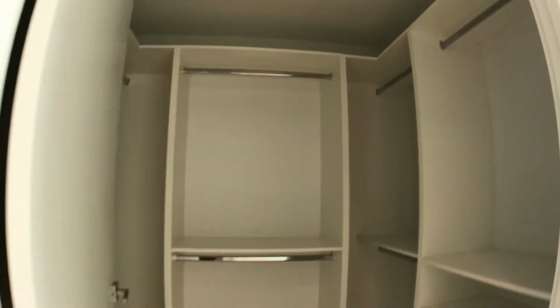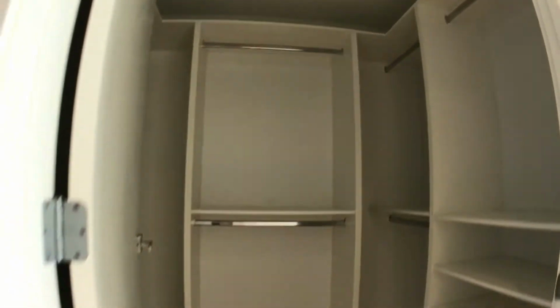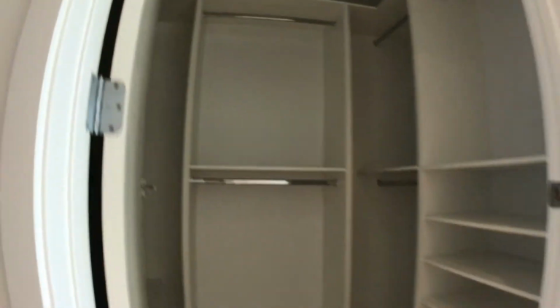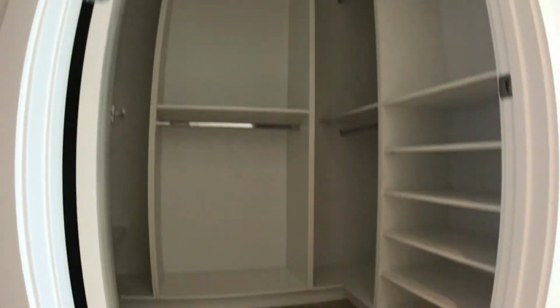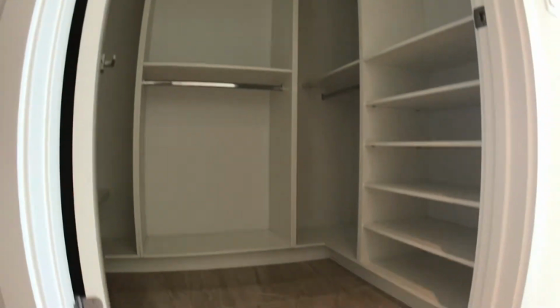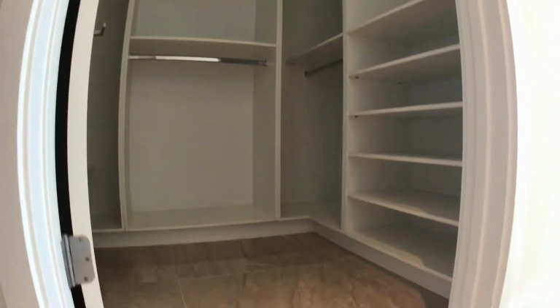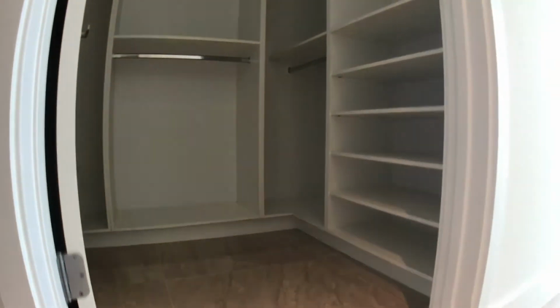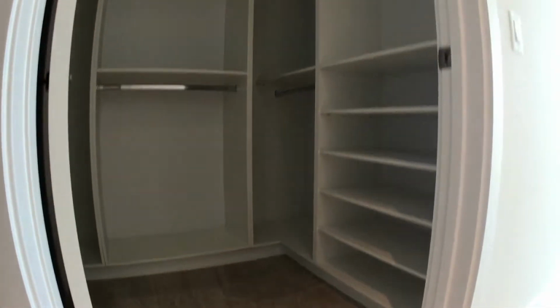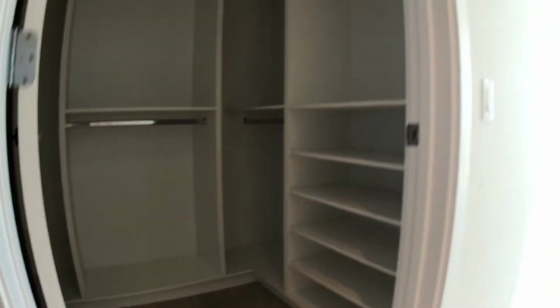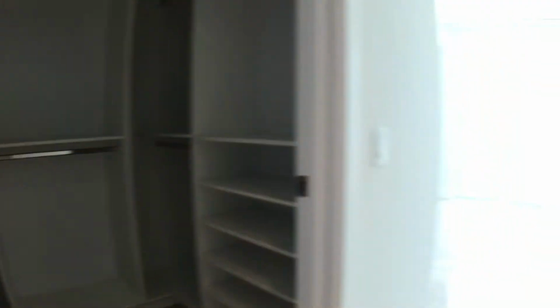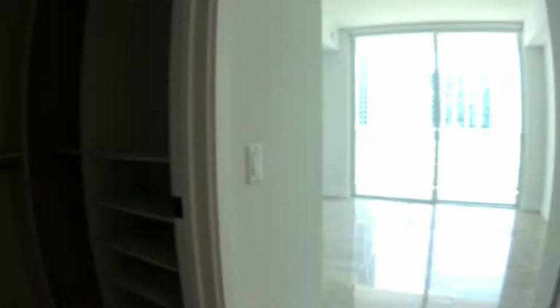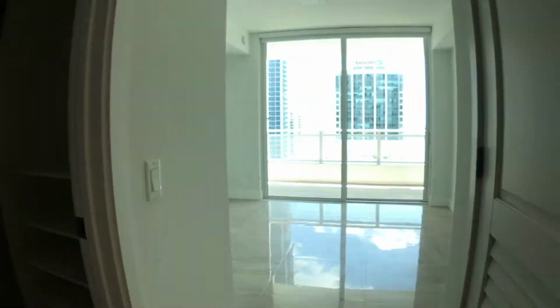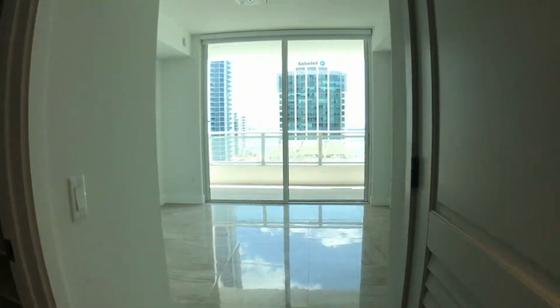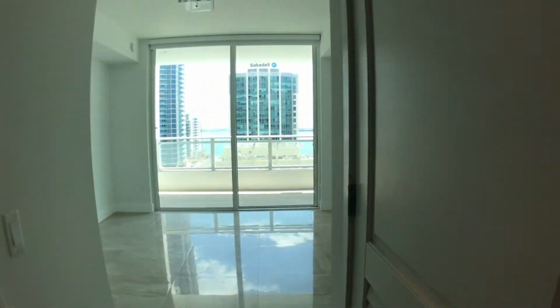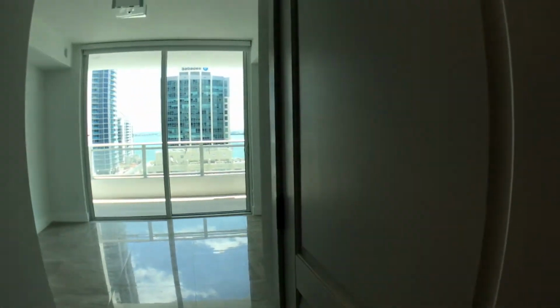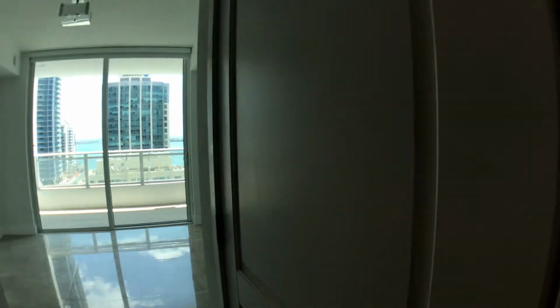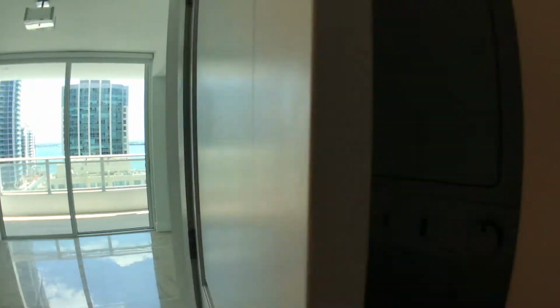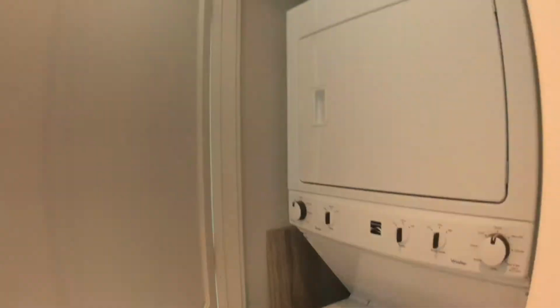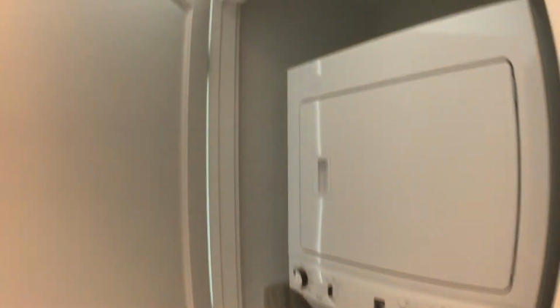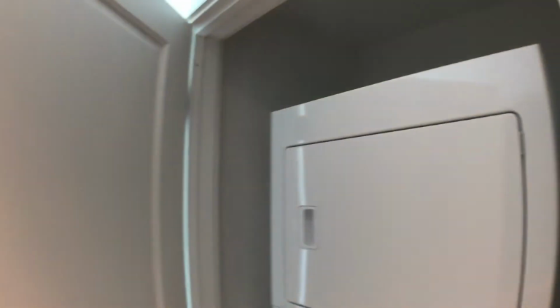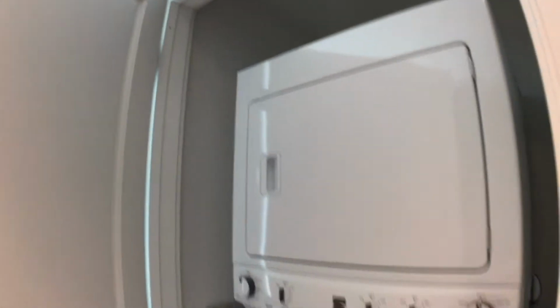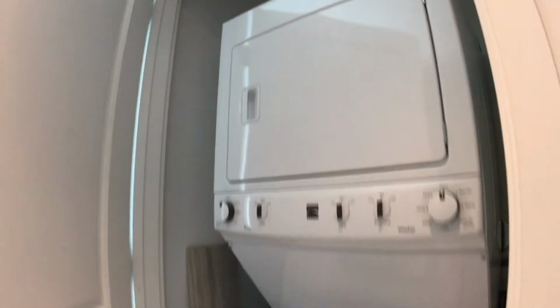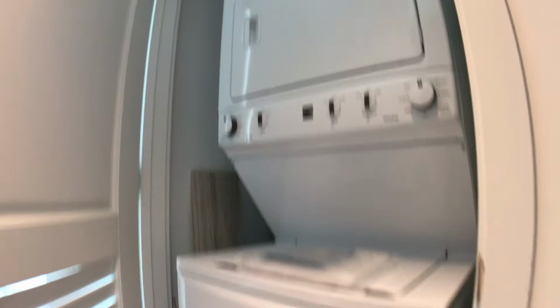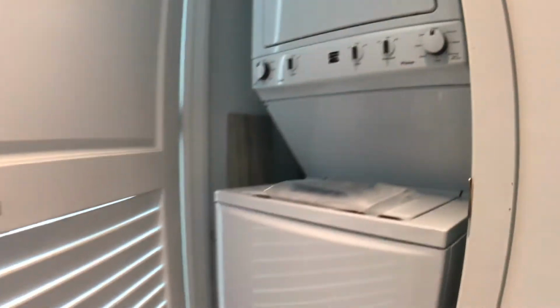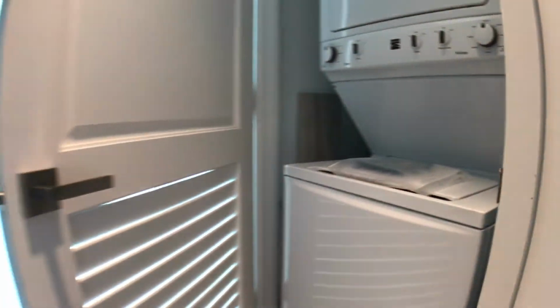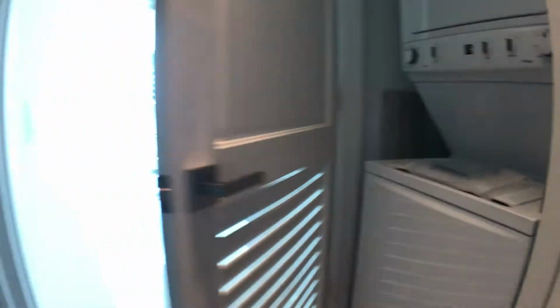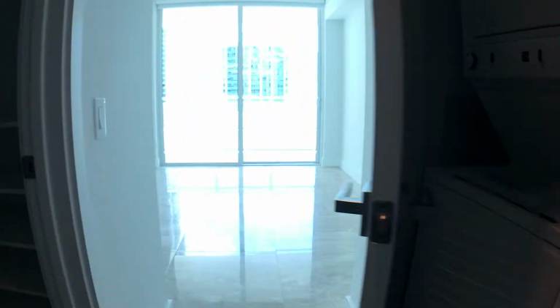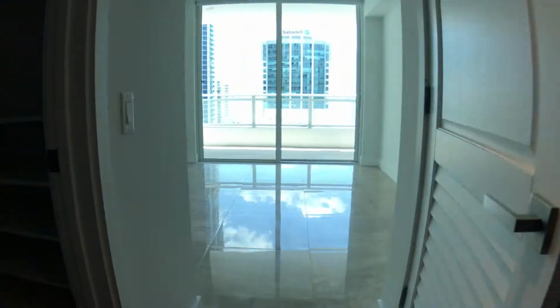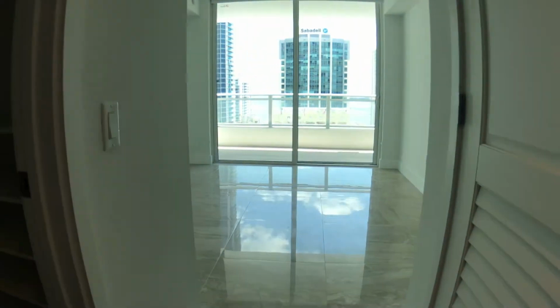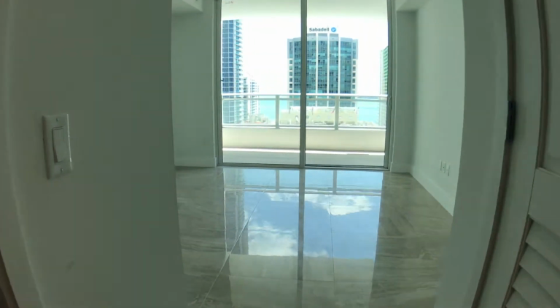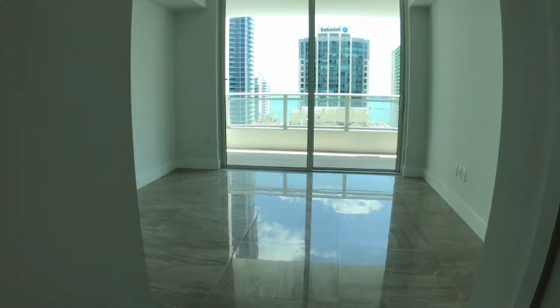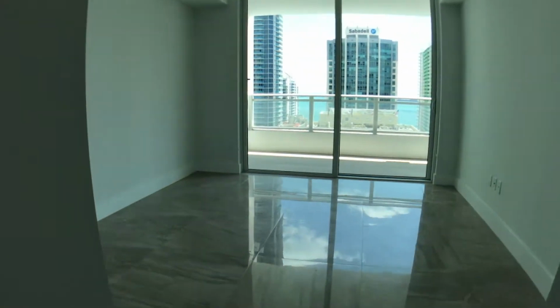There's a built-out closet, and right behind here is the washer and dryer. Let me open this door — there we are. It's a nice stackable unit in the bedroom, super convenient for laundry.